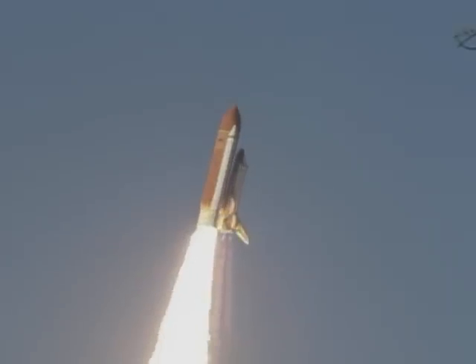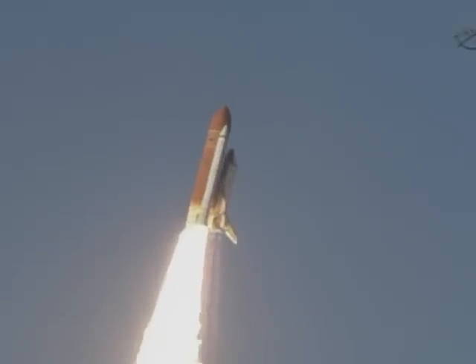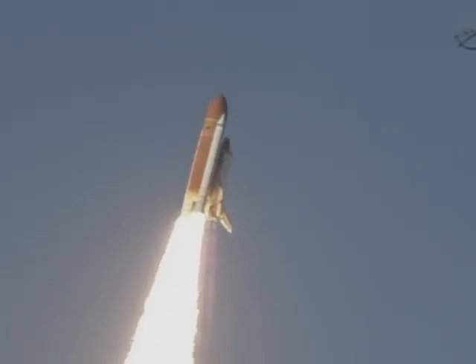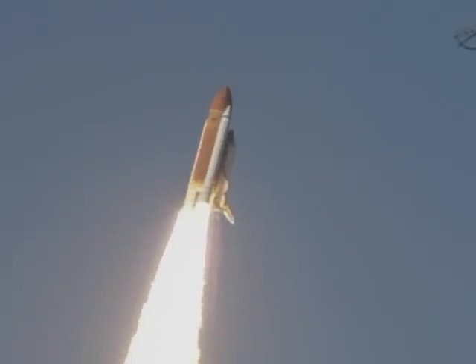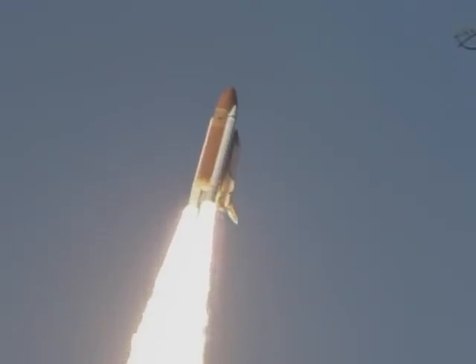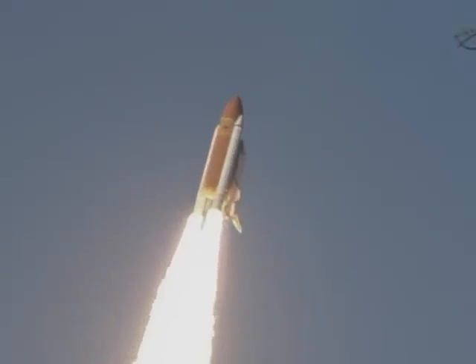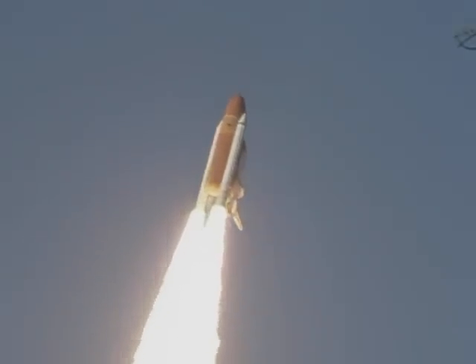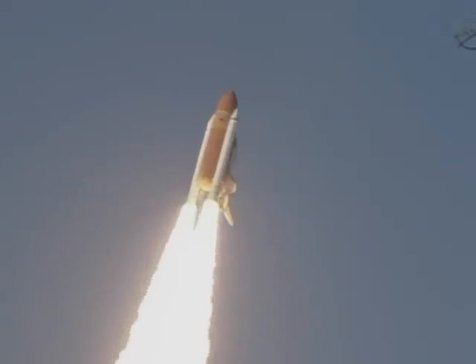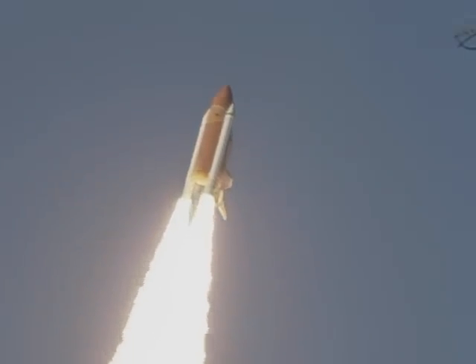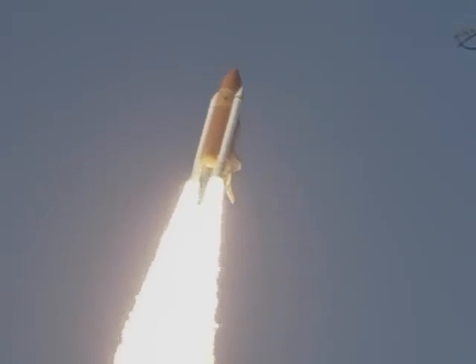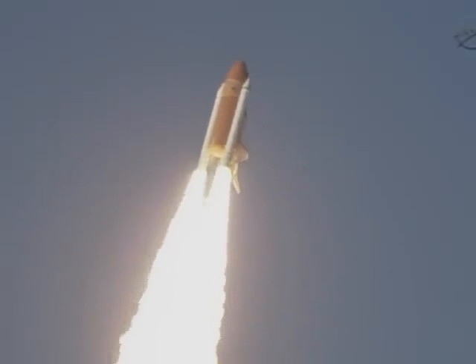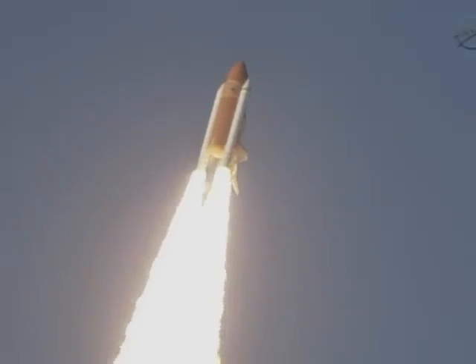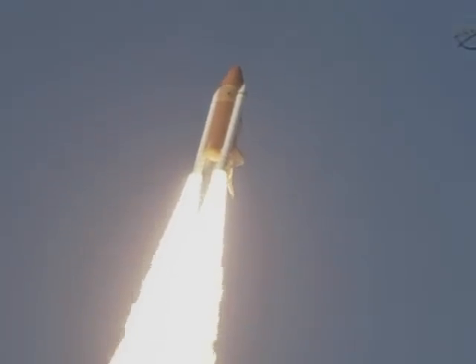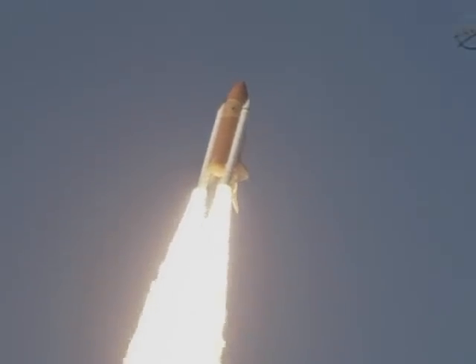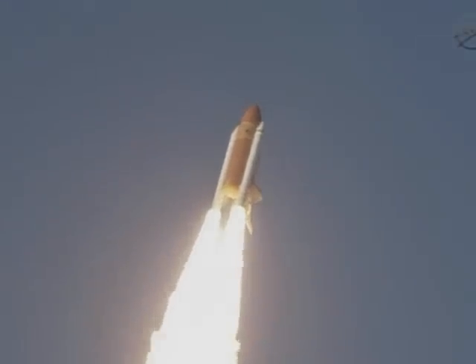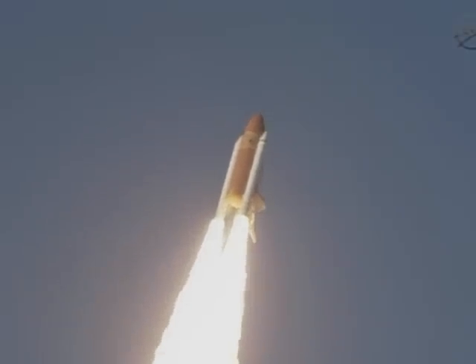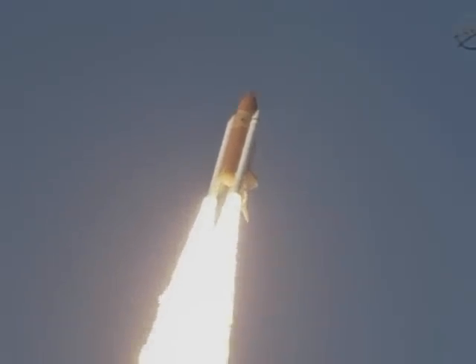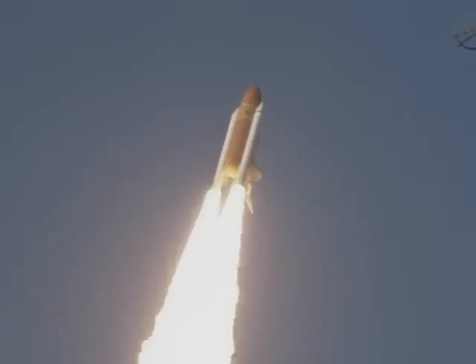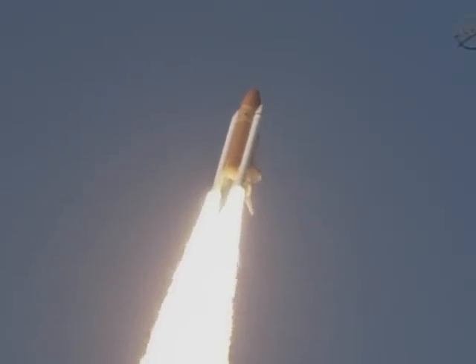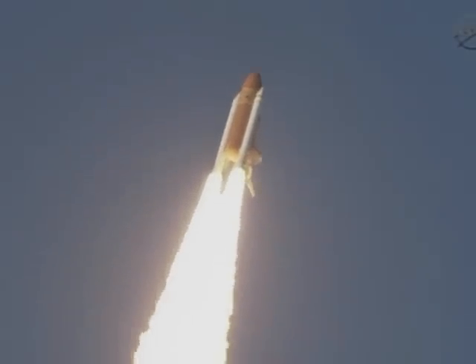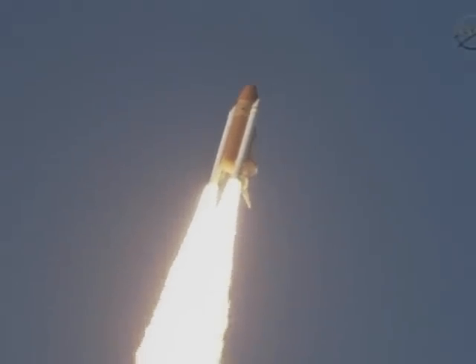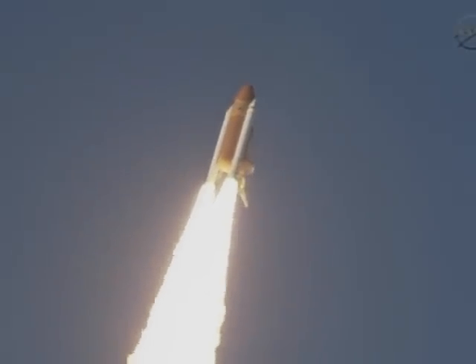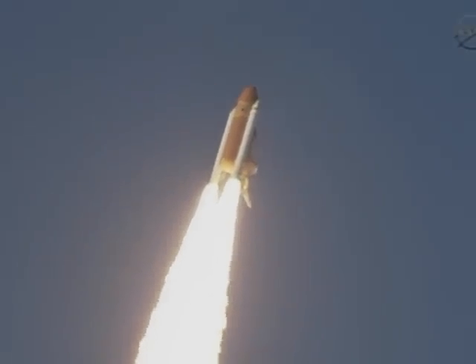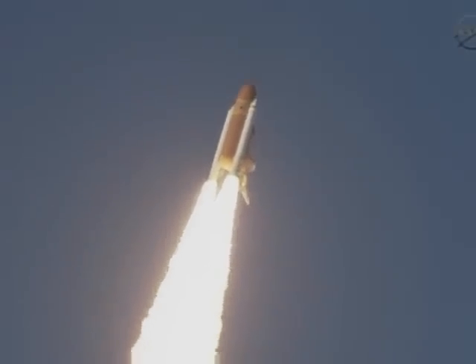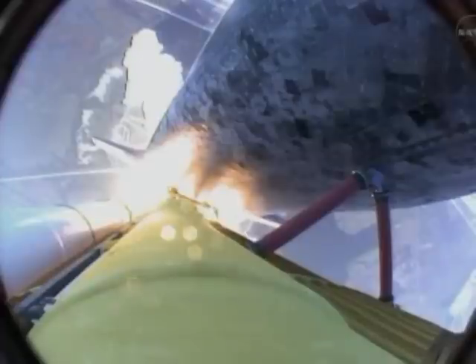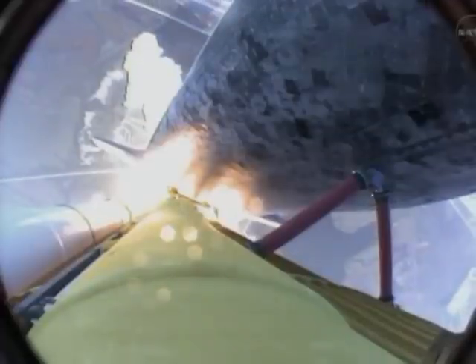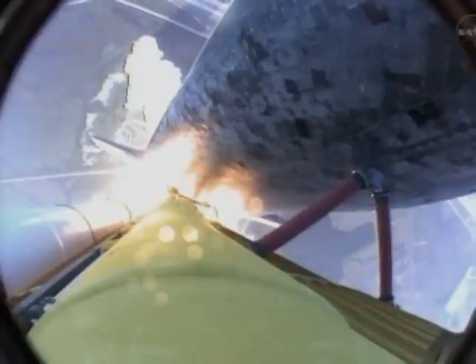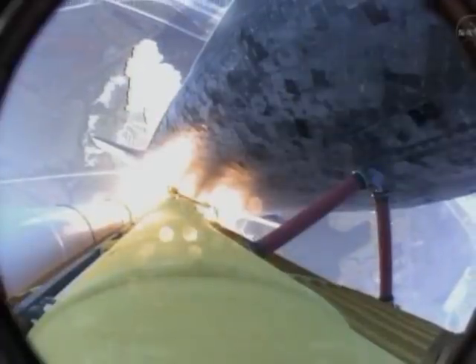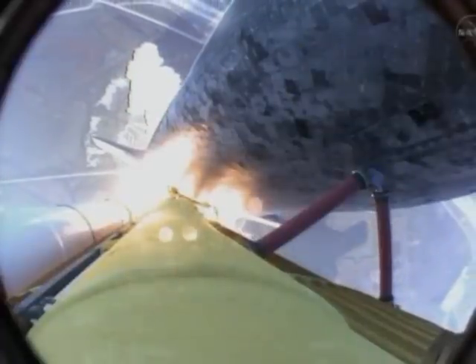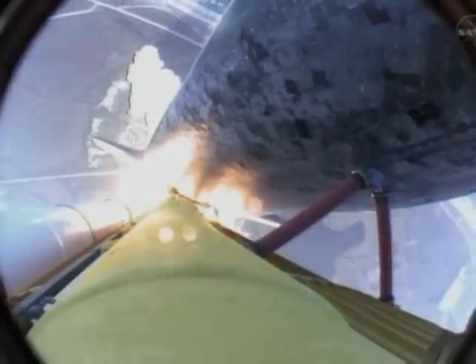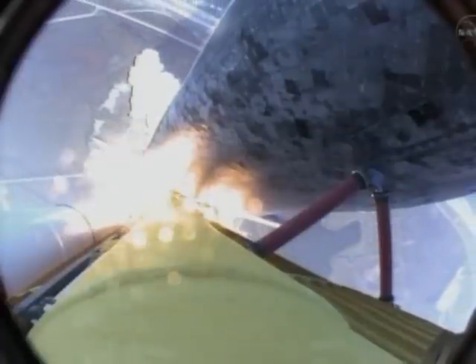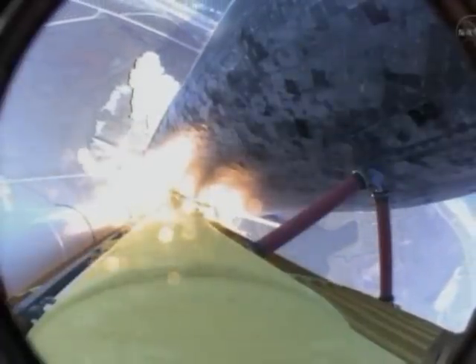Mission Control: the Space Shuttle is now rolling over onto its back. They have a minute ride into orbit. Discovery now making one last reach for the stars.